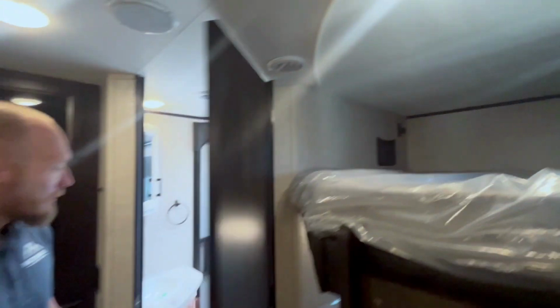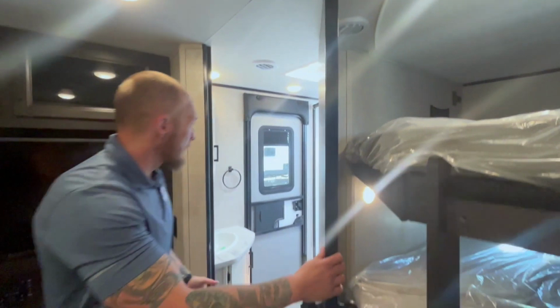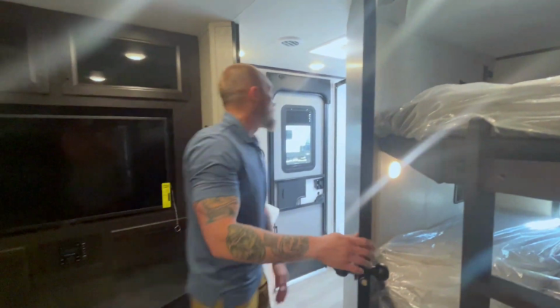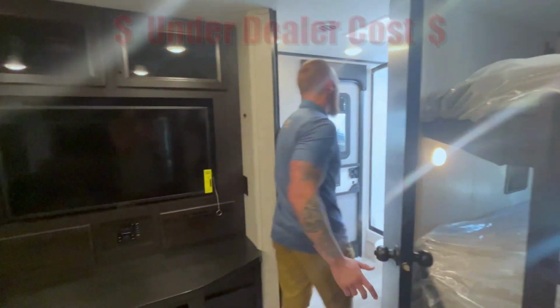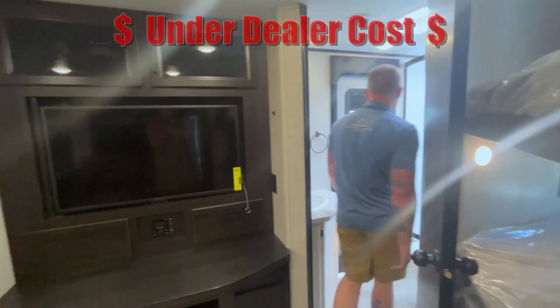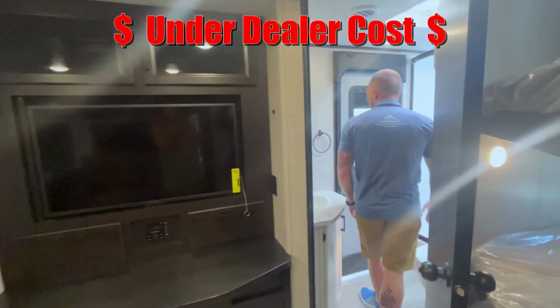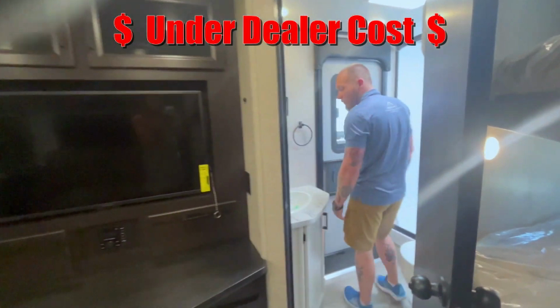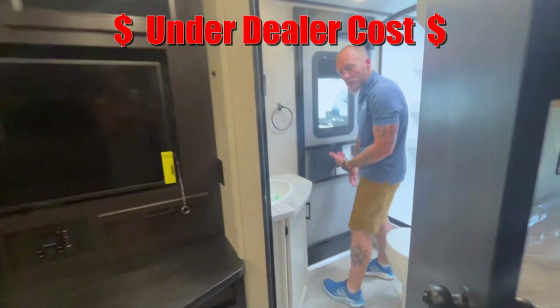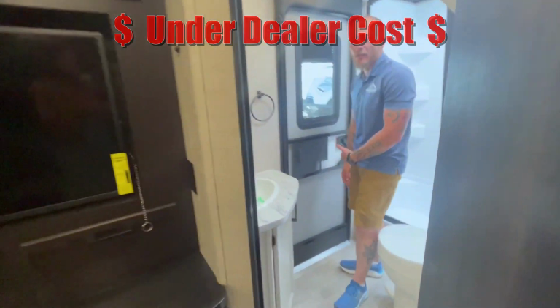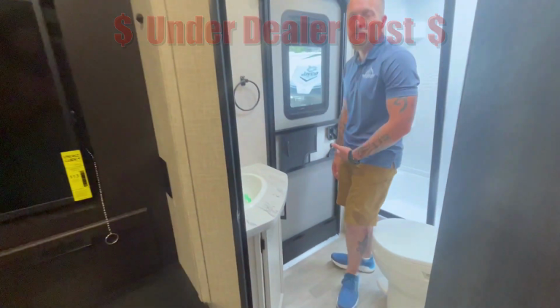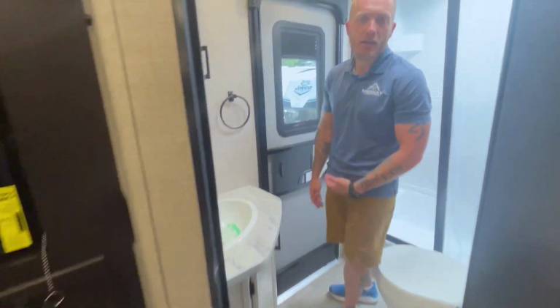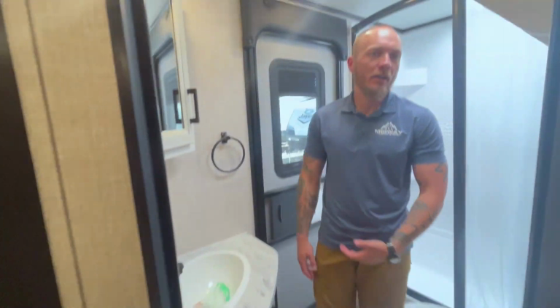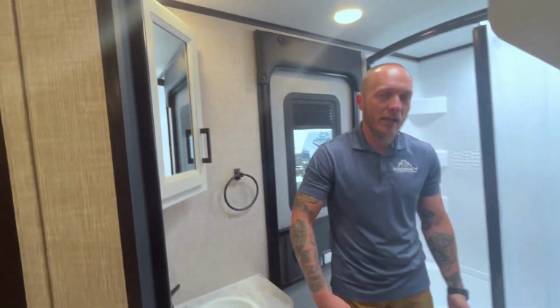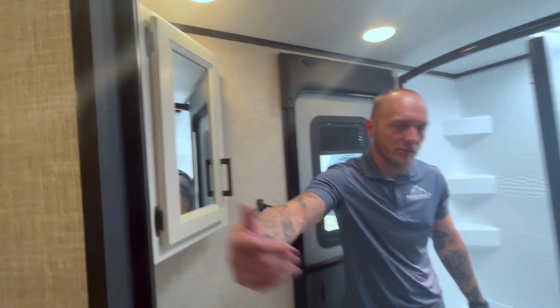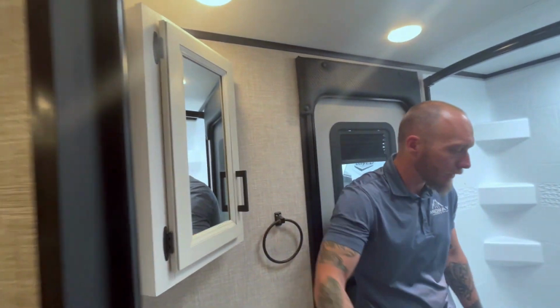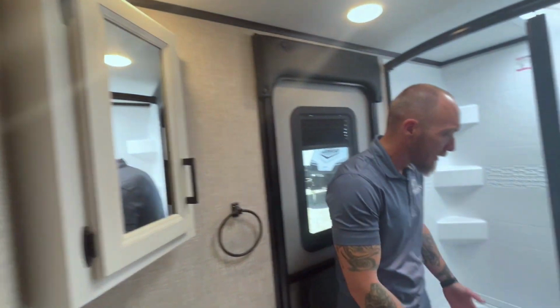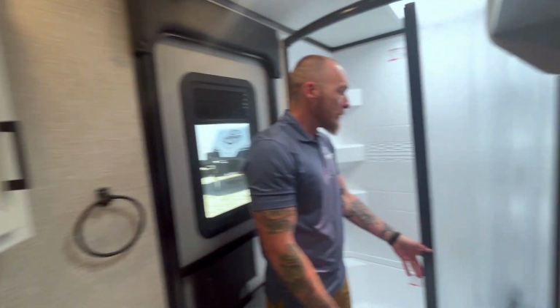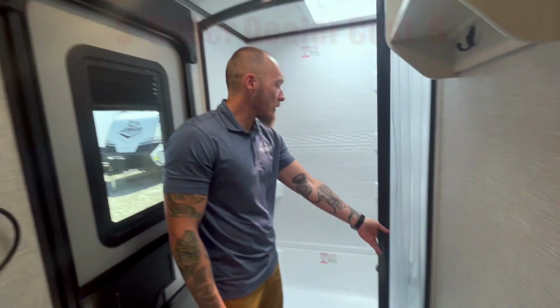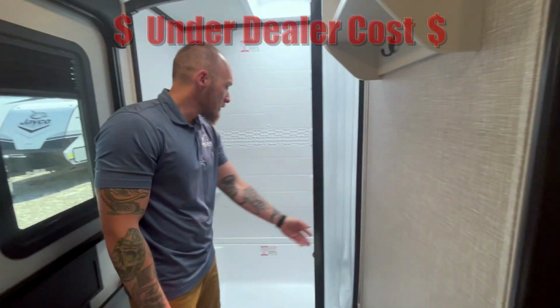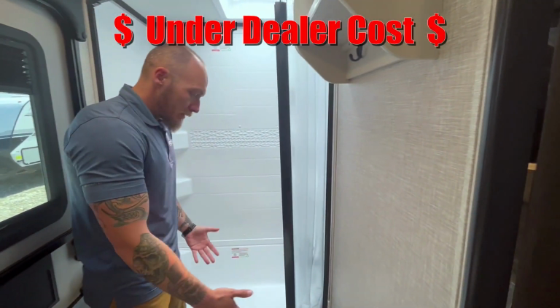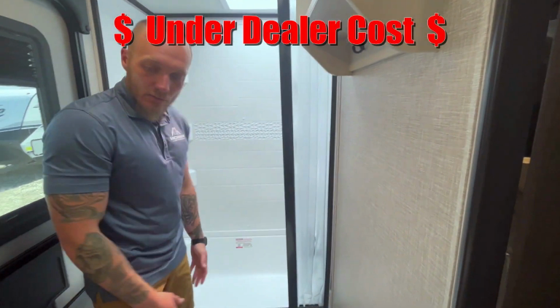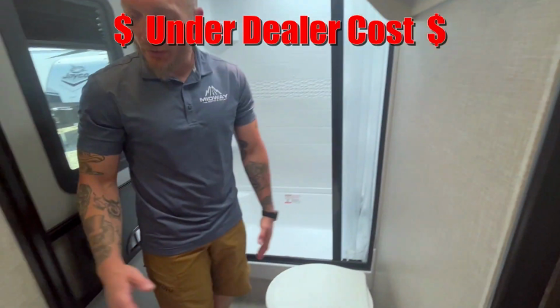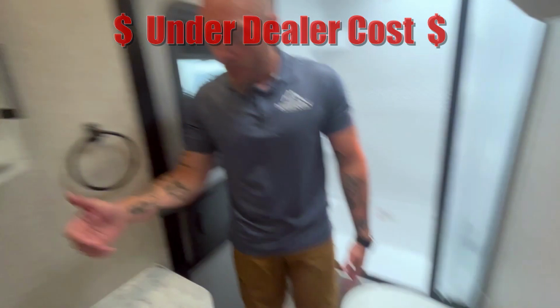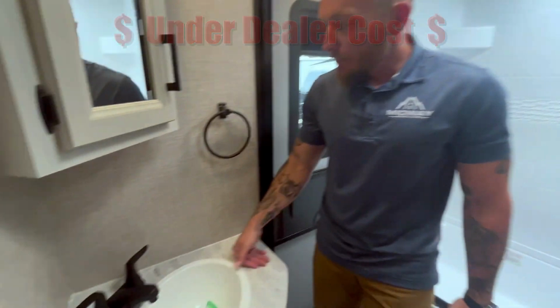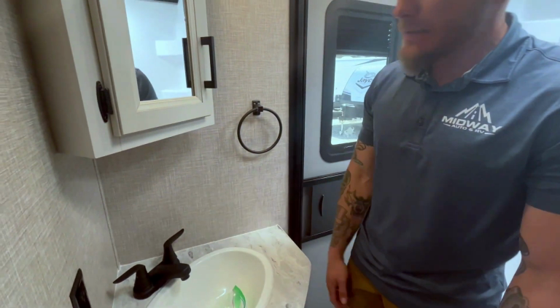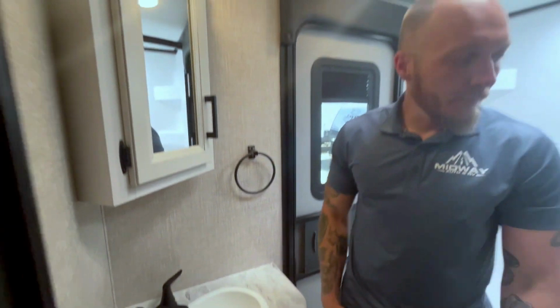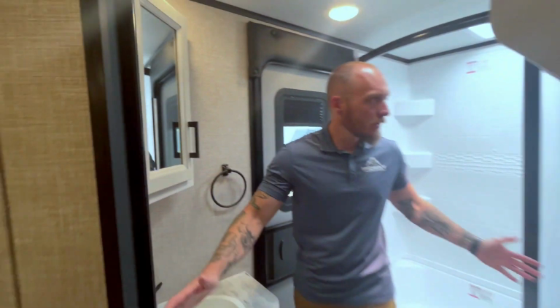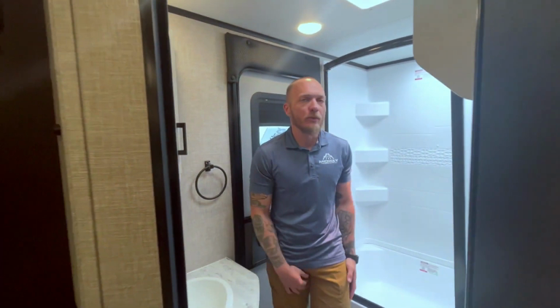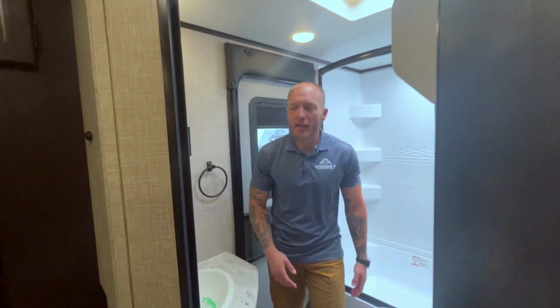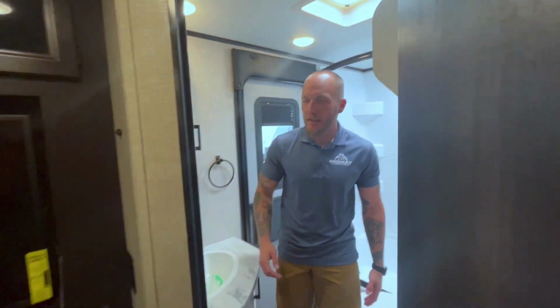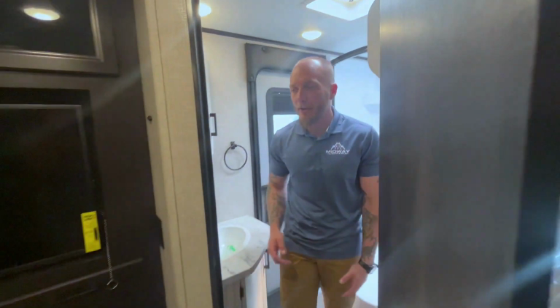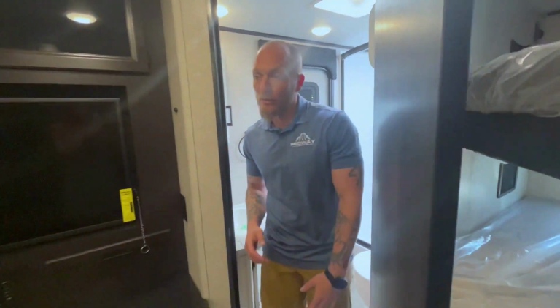In here: huge bathroom with its own door, so if you've got to use the restroom while you're outside you don't have to track through the camper. Big shower, nice toilet, nice sink — just a really nicely laid out, well thought-out unit.